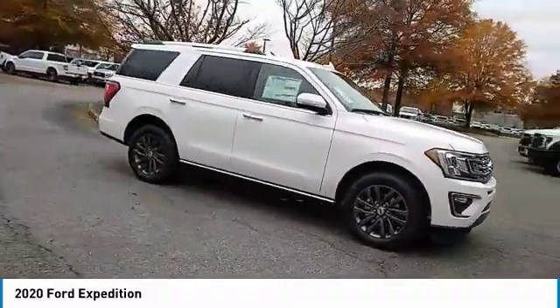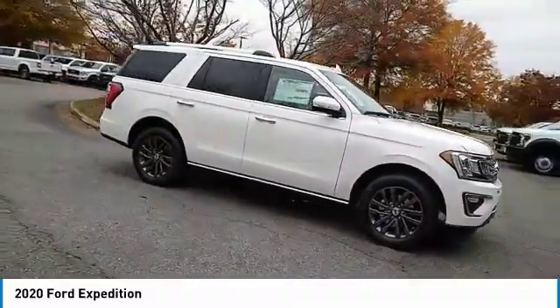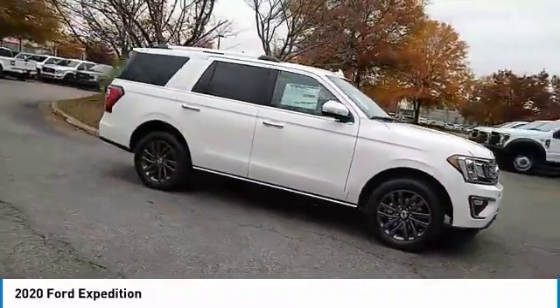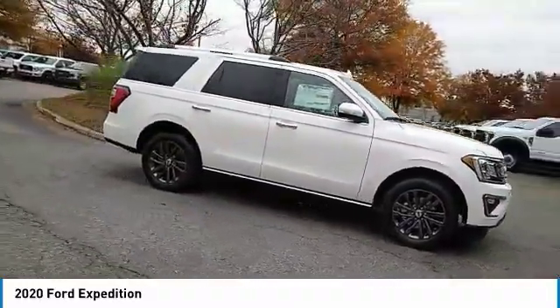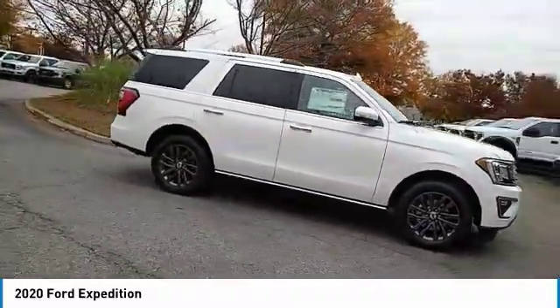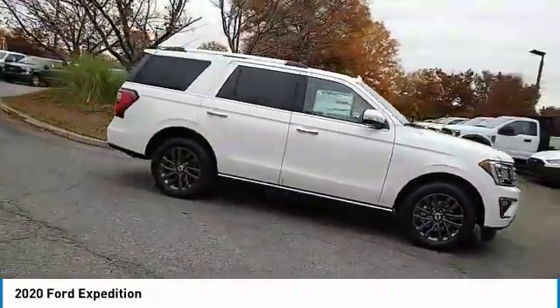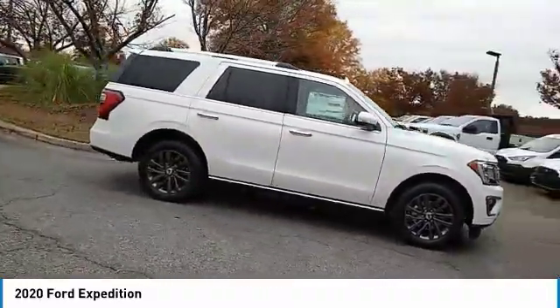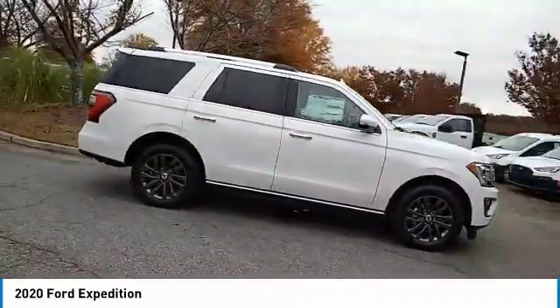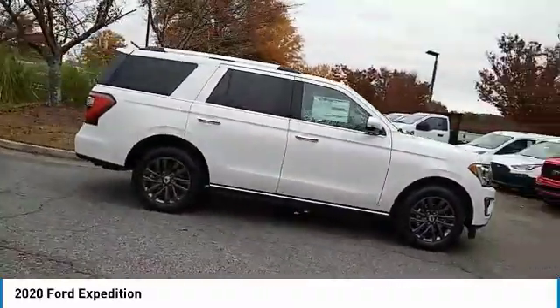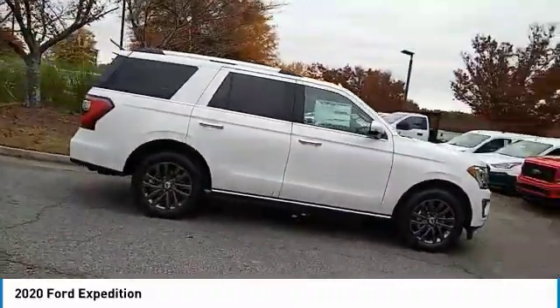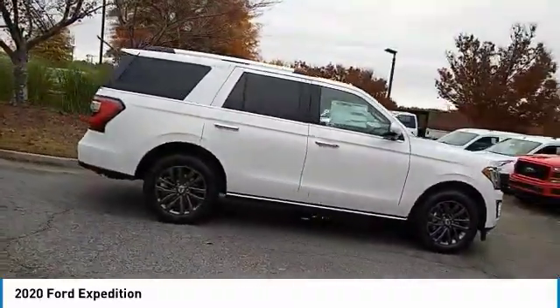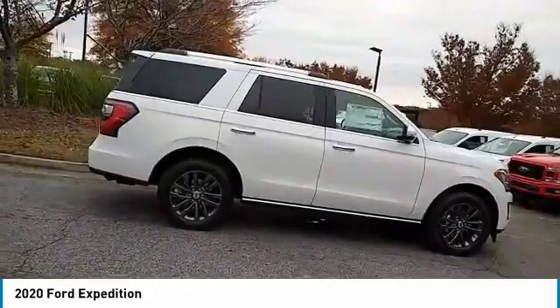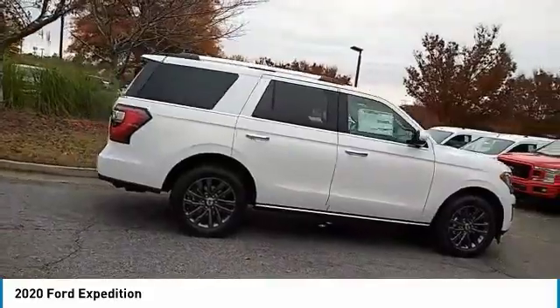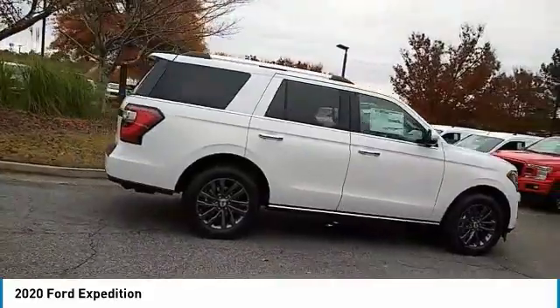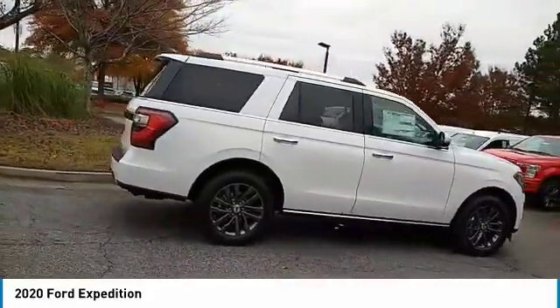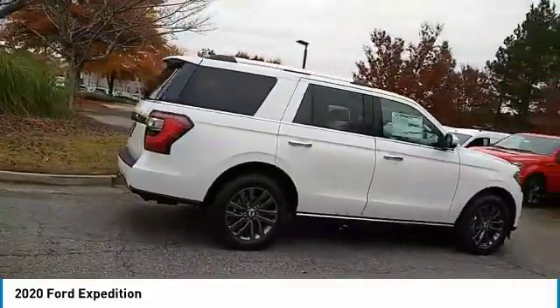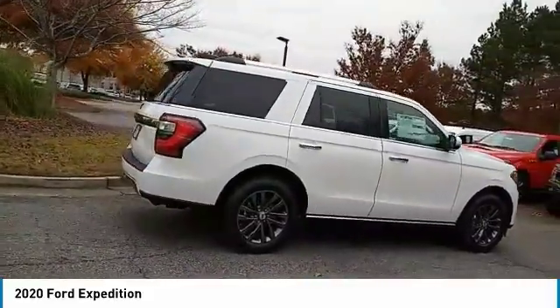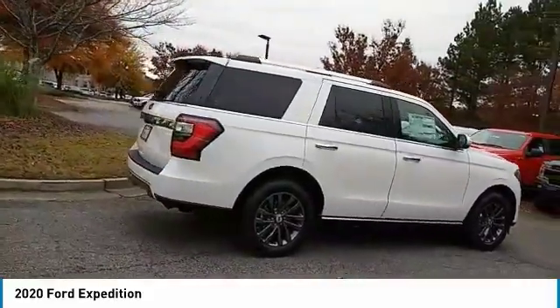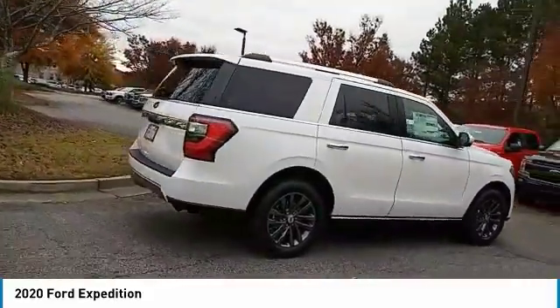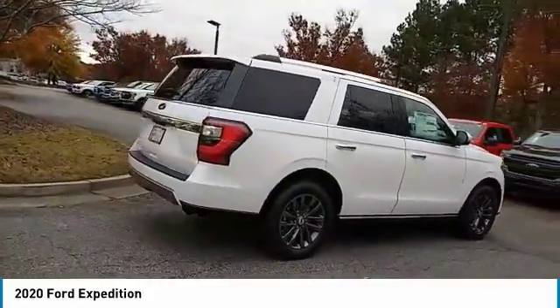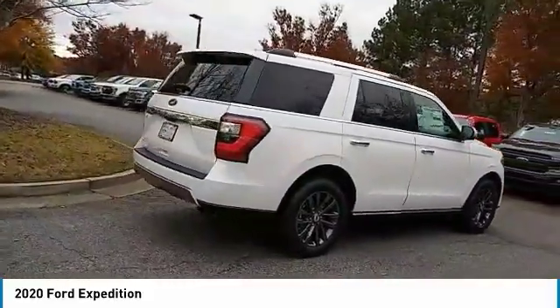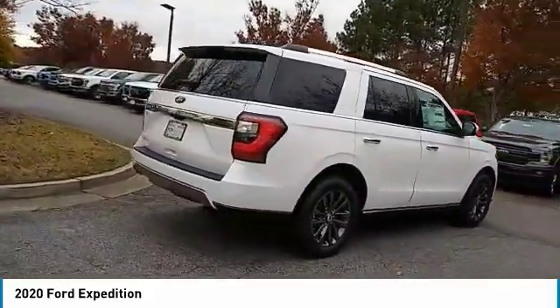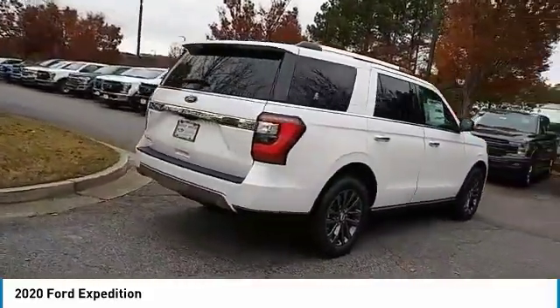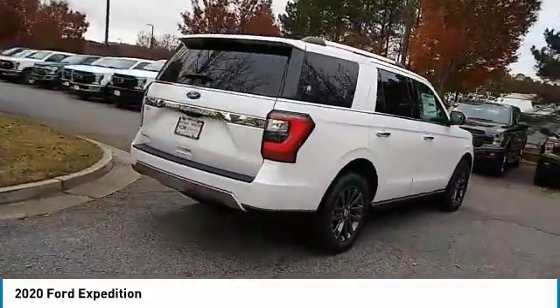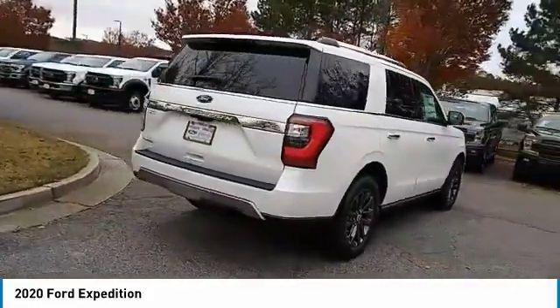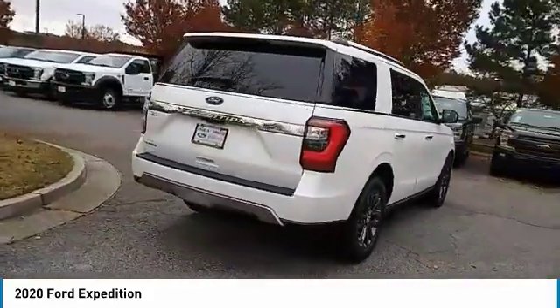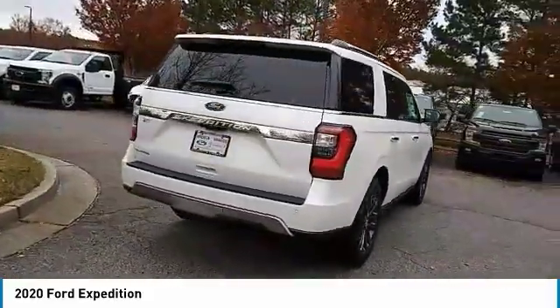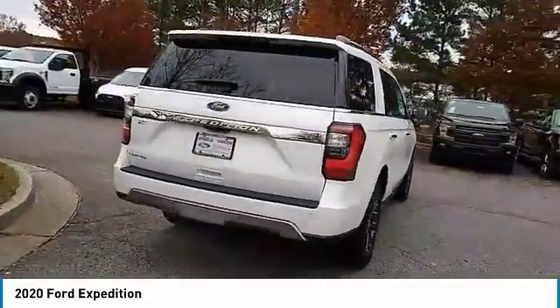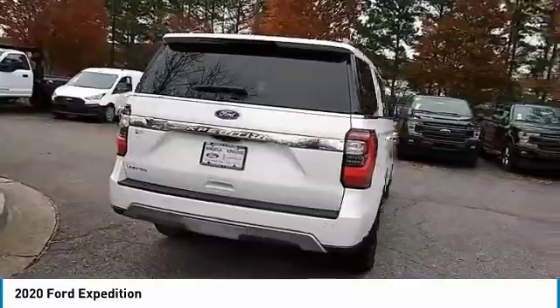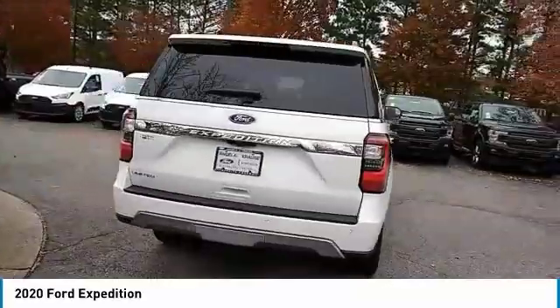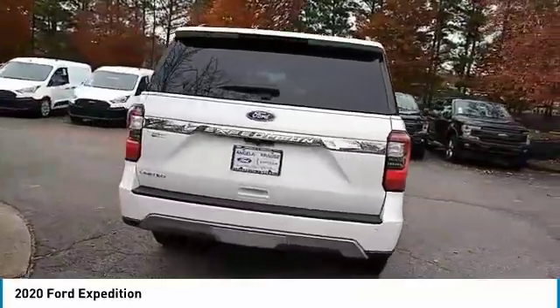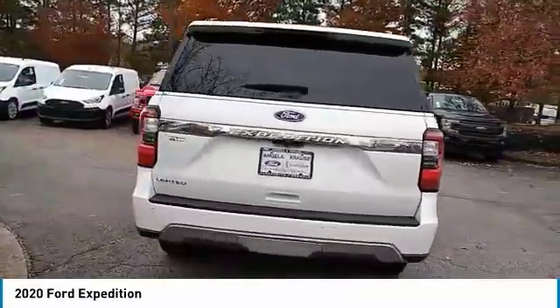Here are some of this vehicle's great options. Towing package. Heated side mirrors. Traction control. Daytime running lights. Remote keyless entry. Fog lights.